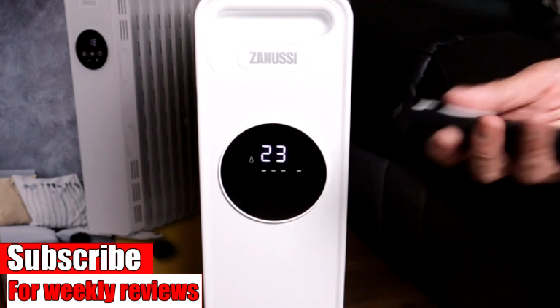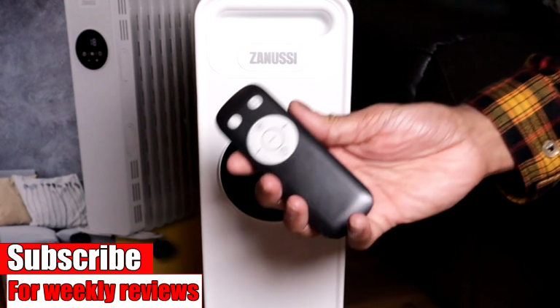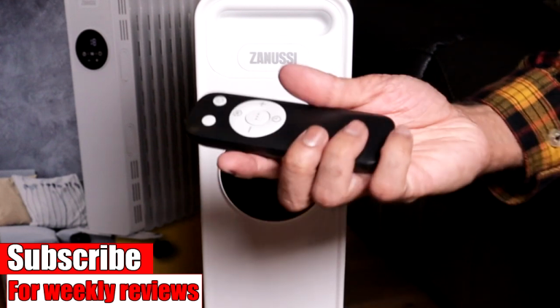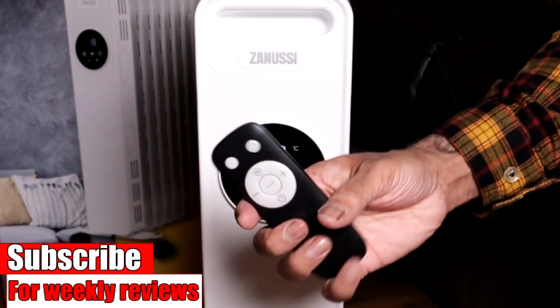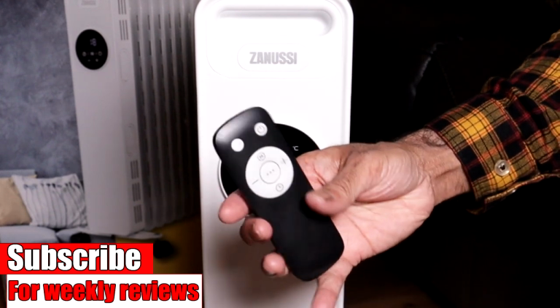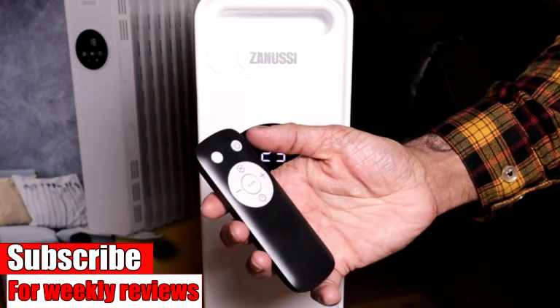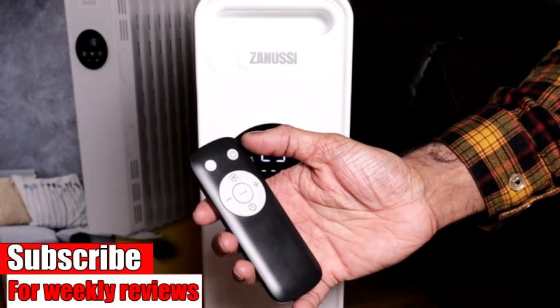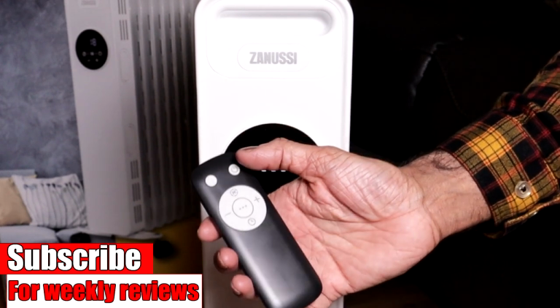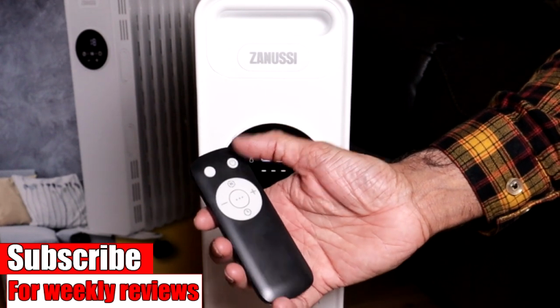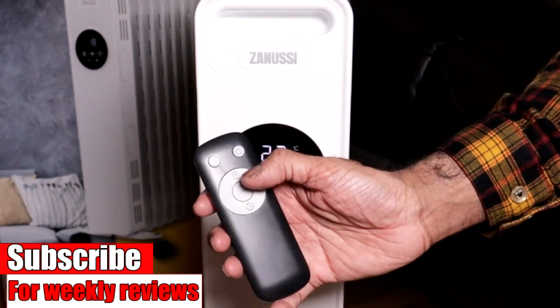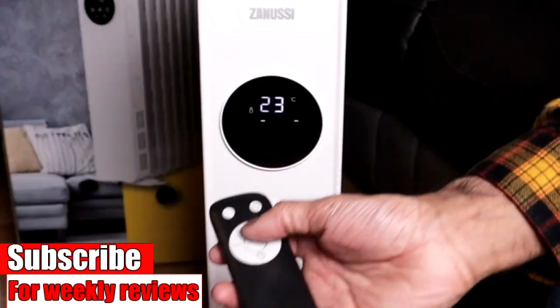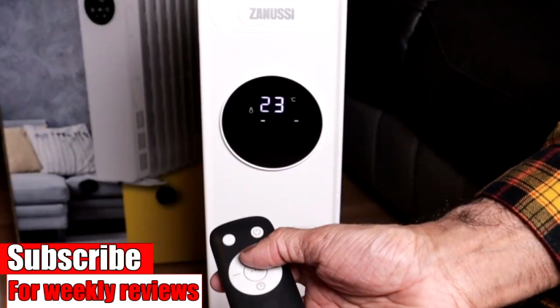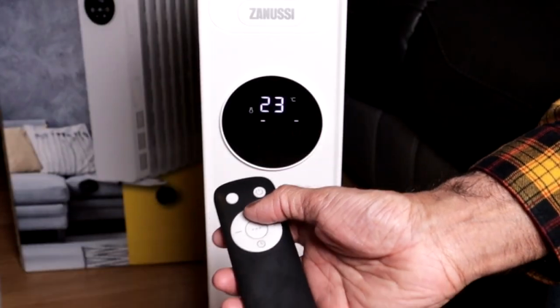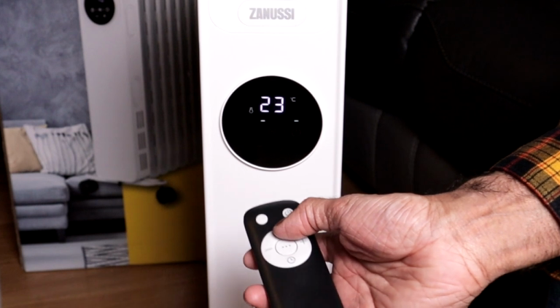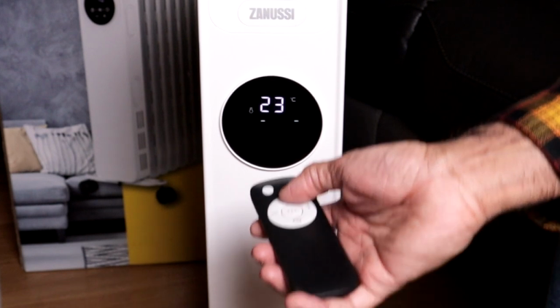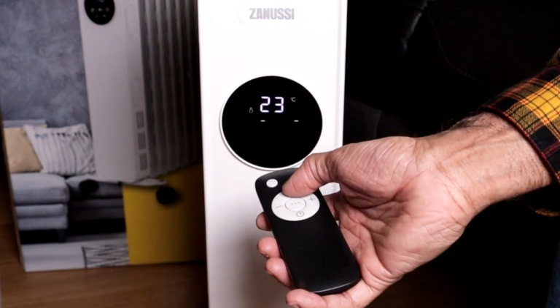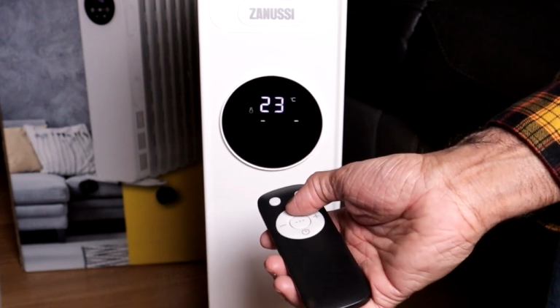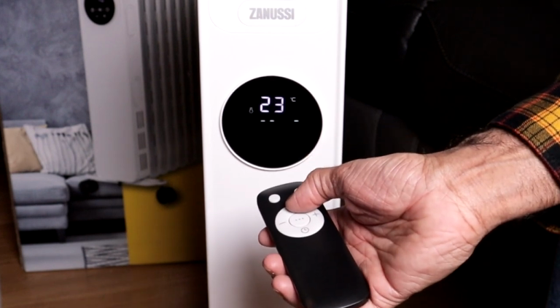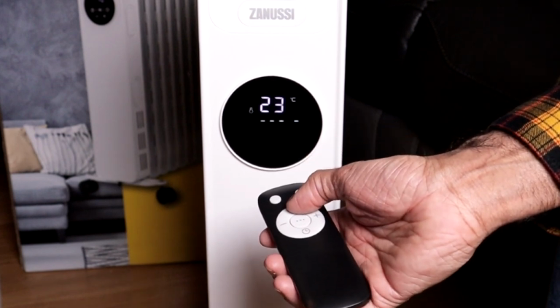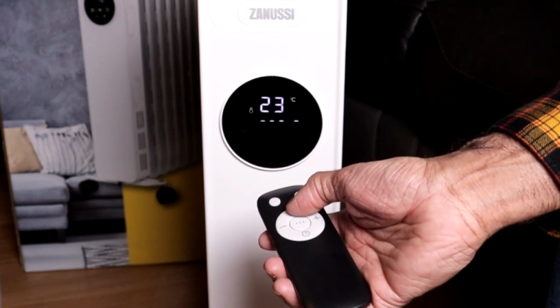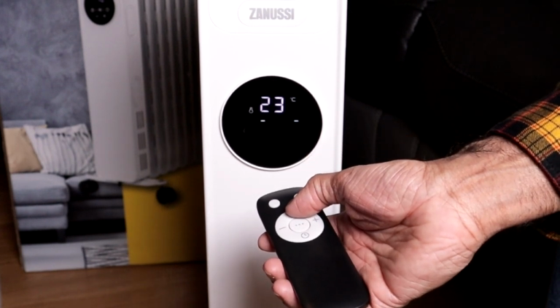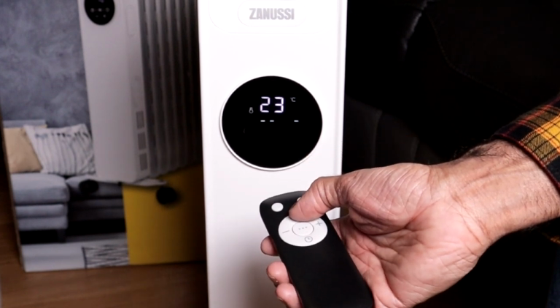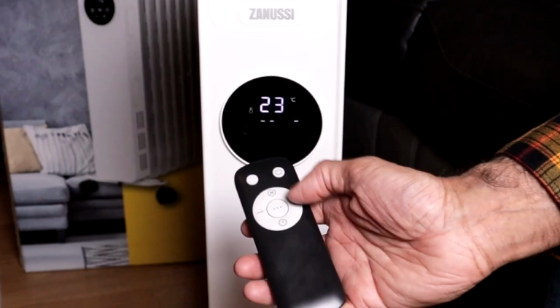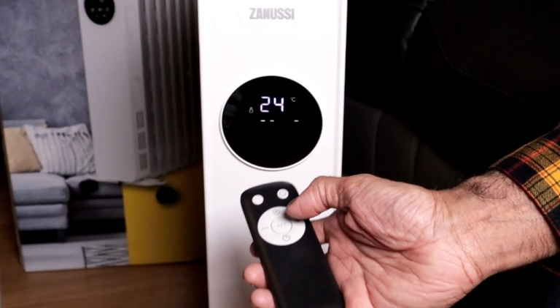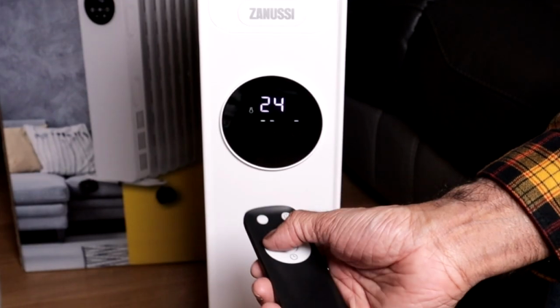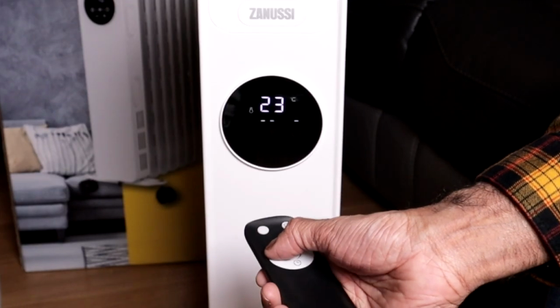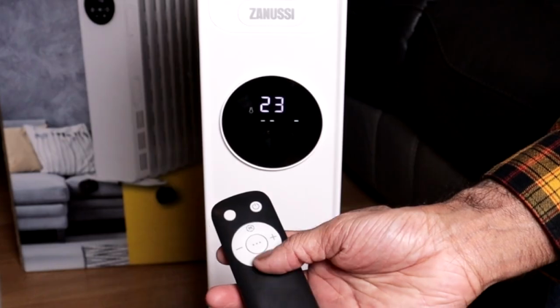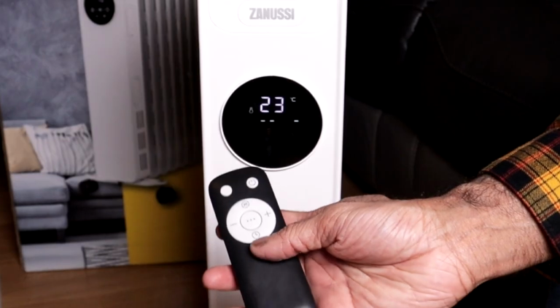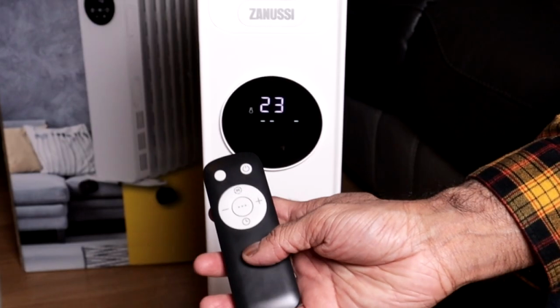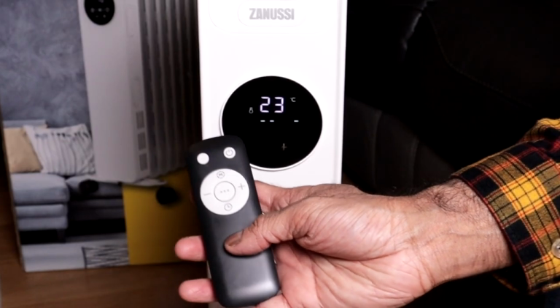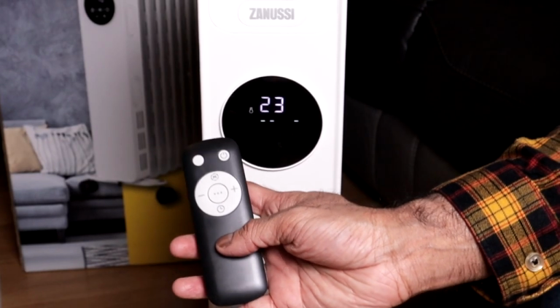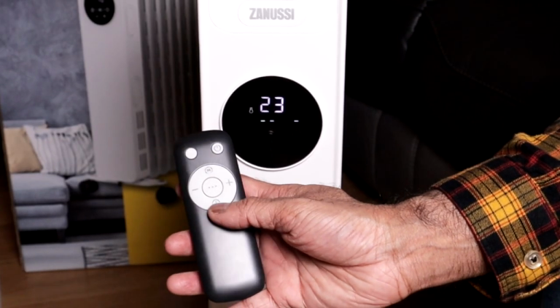Same thing on the remote. We have on/off, then we have the M button — that cycles through low, medium, and high. Then temperature up and down. You can also set the timer from the remote as well.